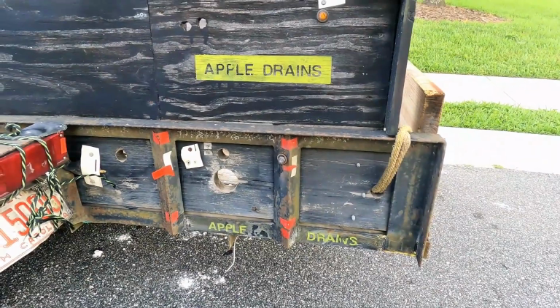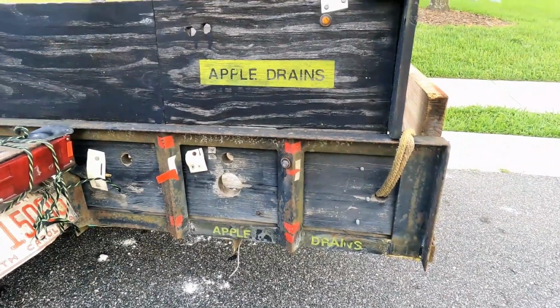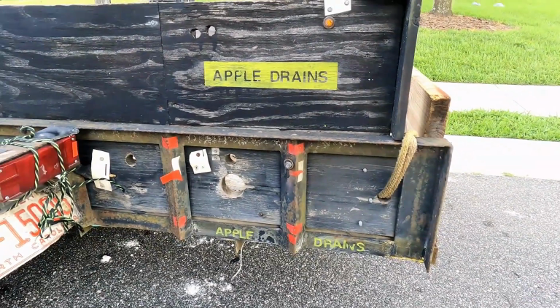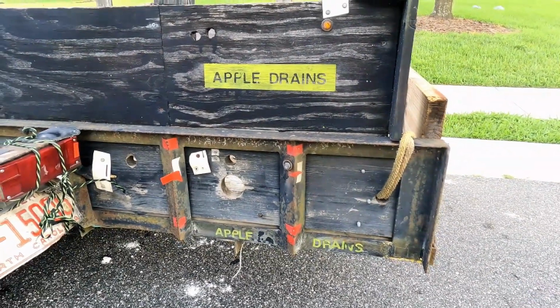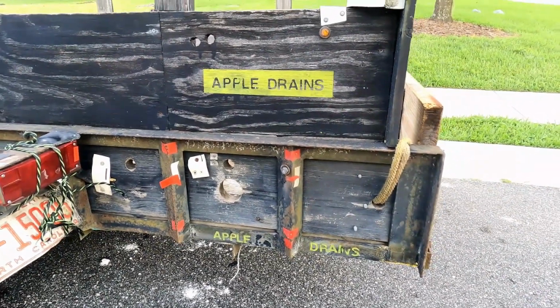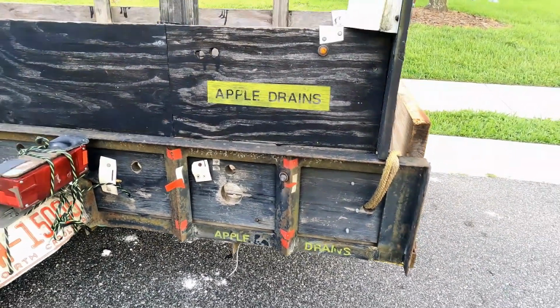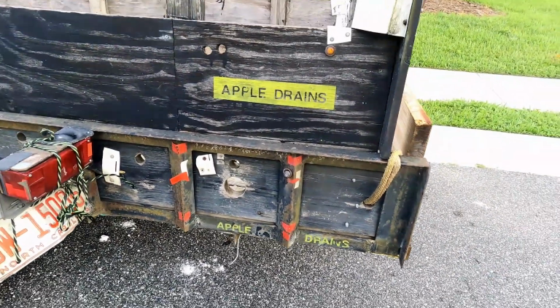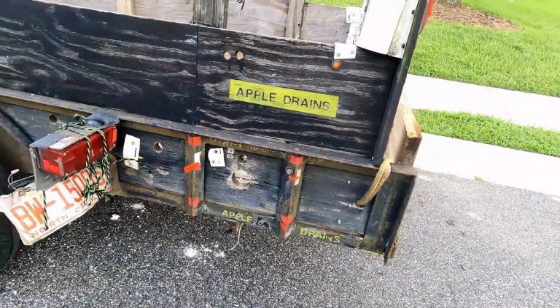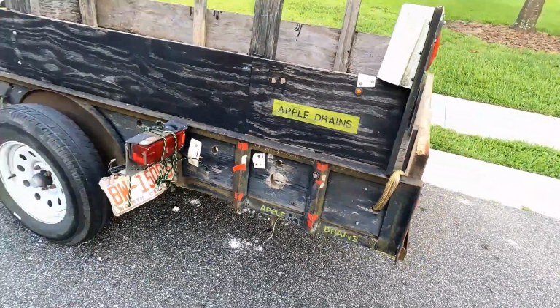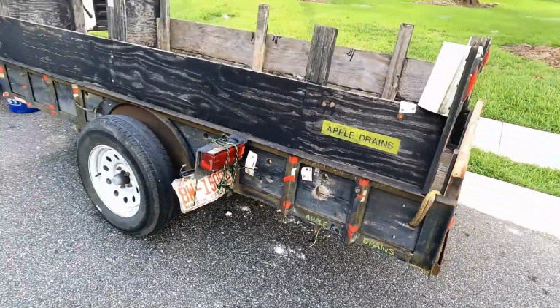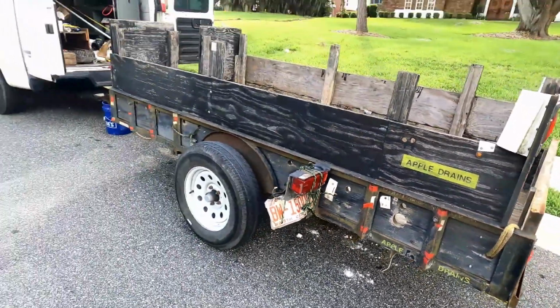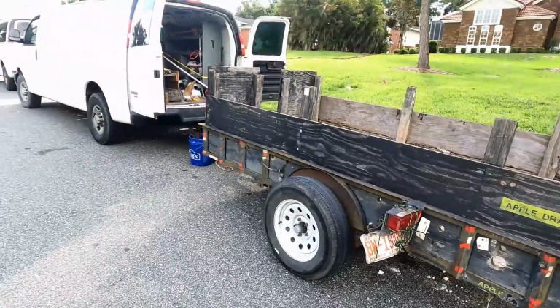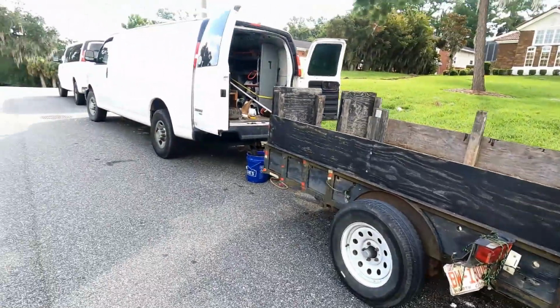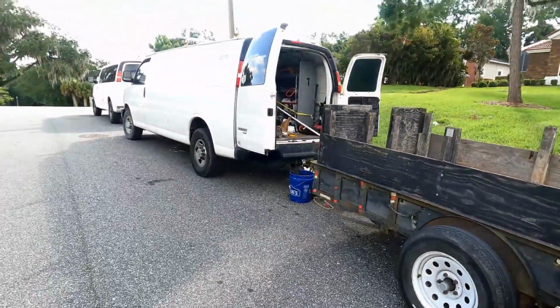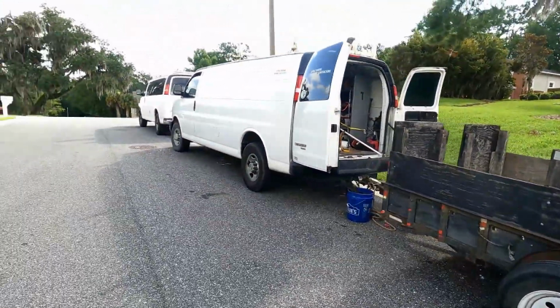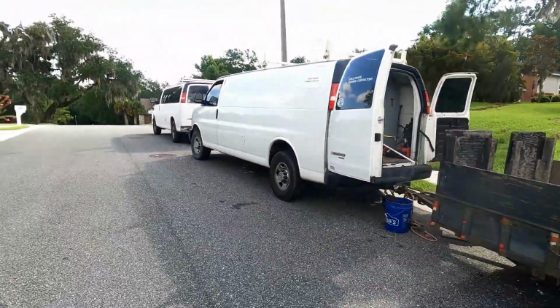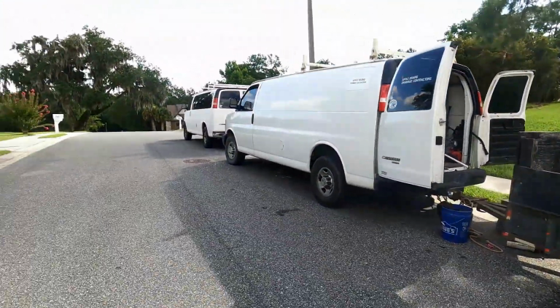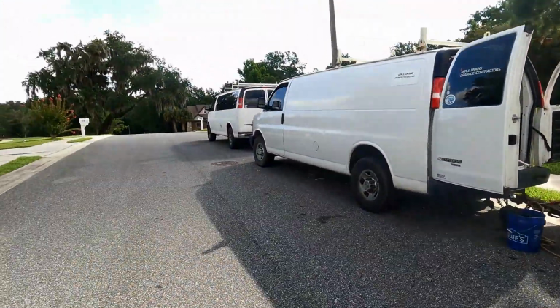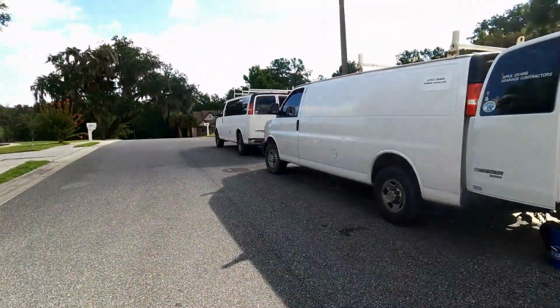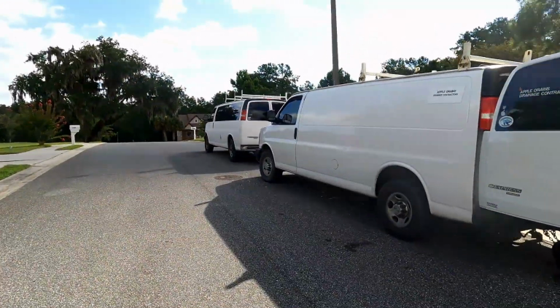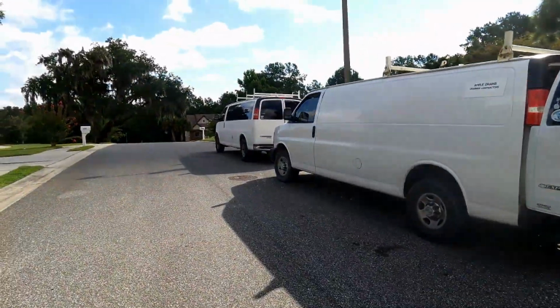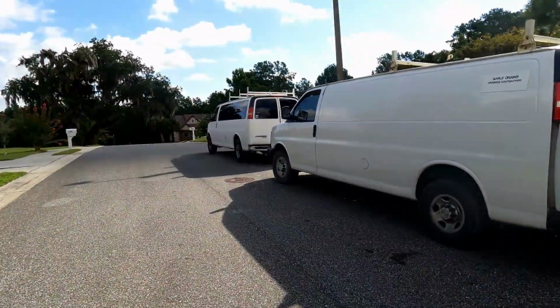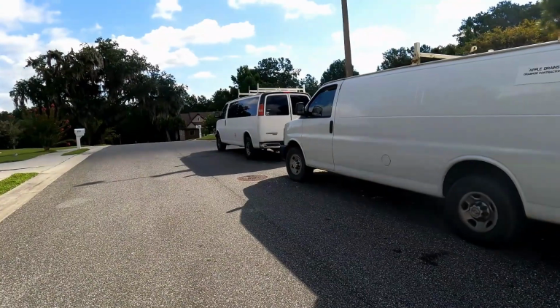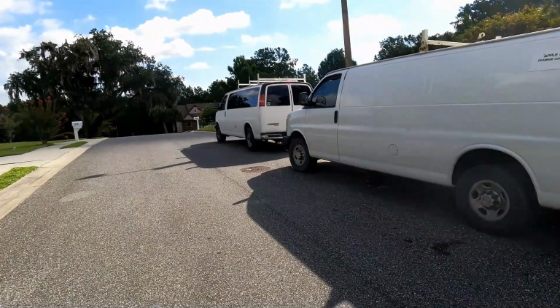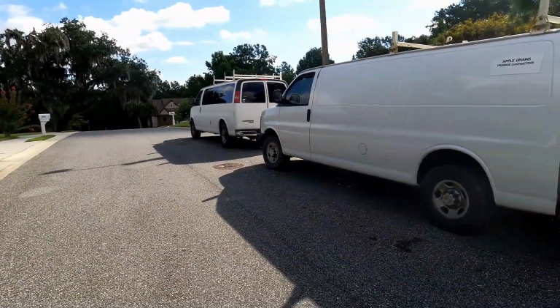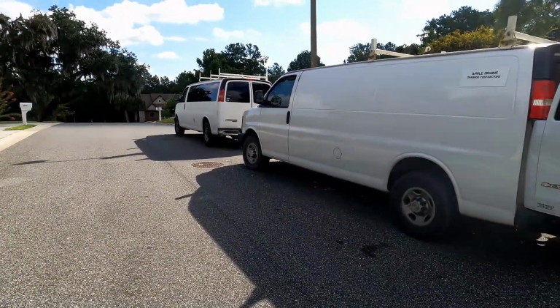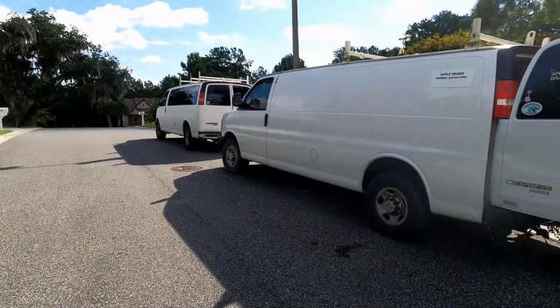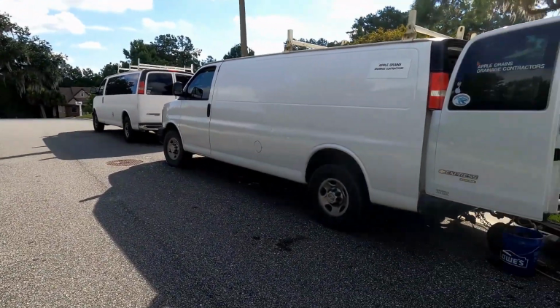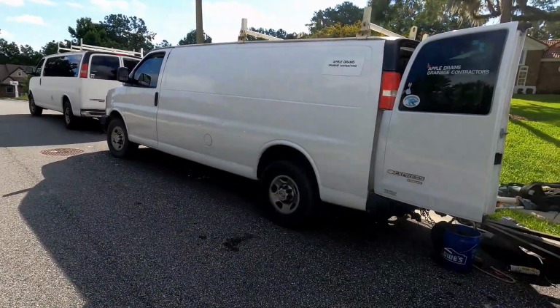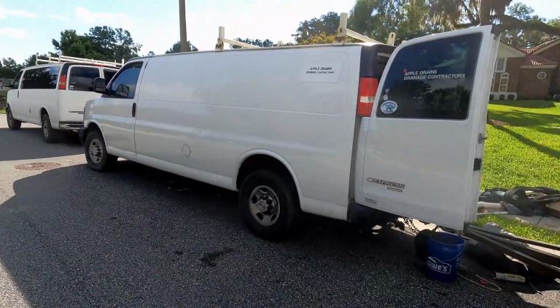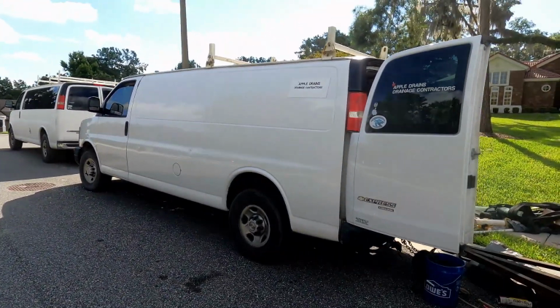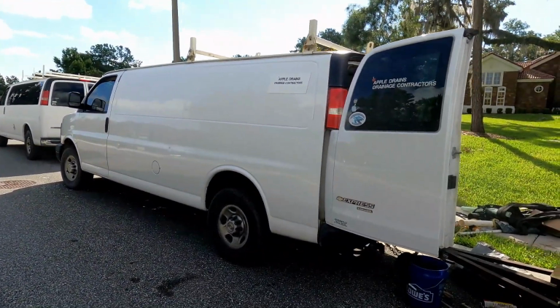The most trusted name in waterproofing right there — Apple Drains. We come with vans and trailers. We don't come in those great big fancy pickup trucks. That's ridiculous. How much do you think they're going to charge you when they pull up with that big truck?